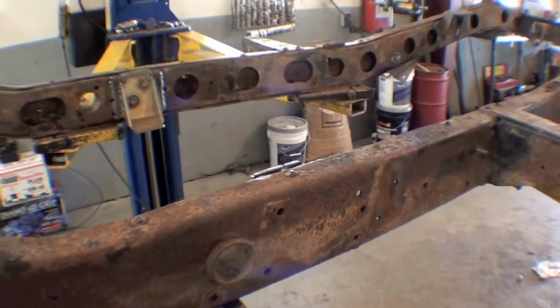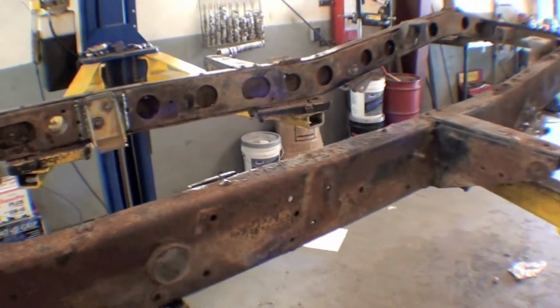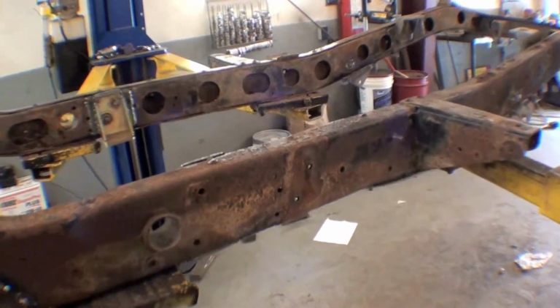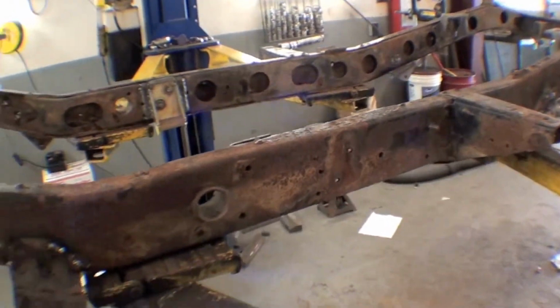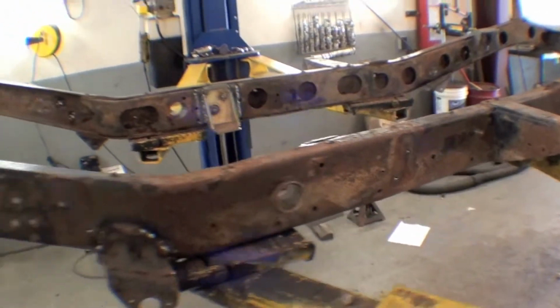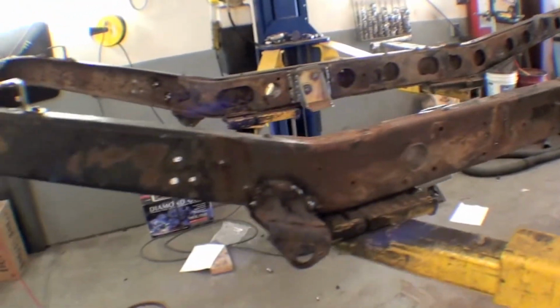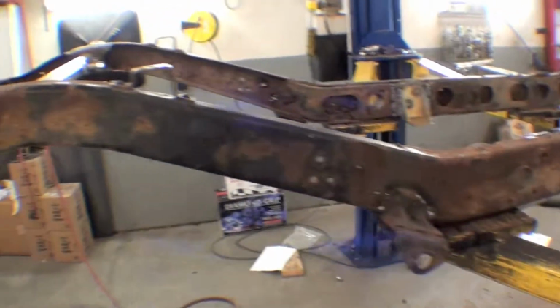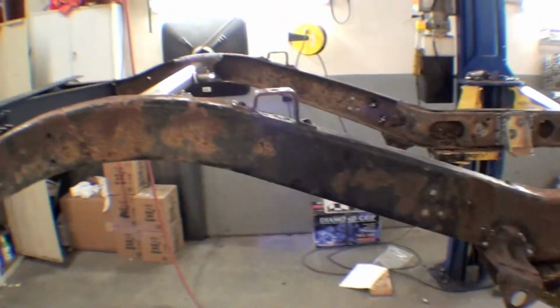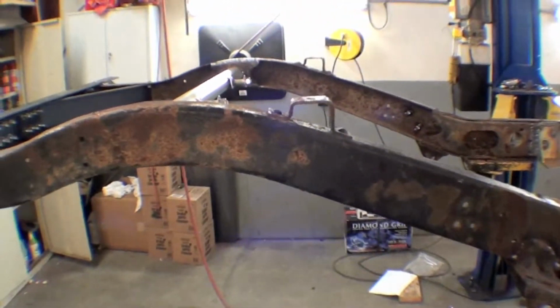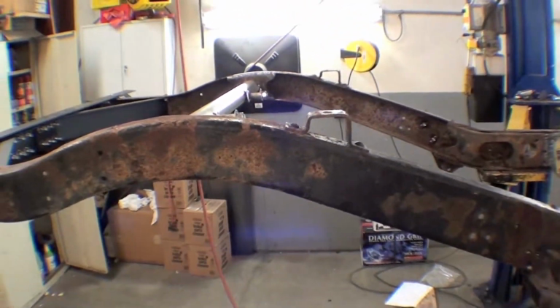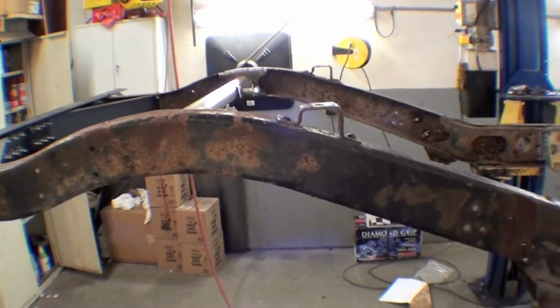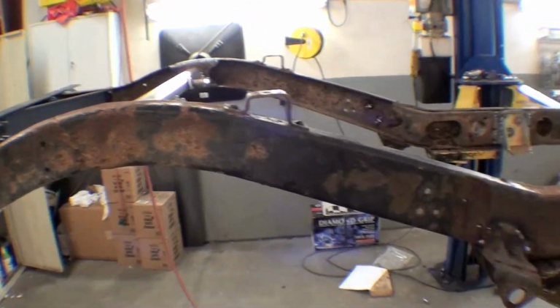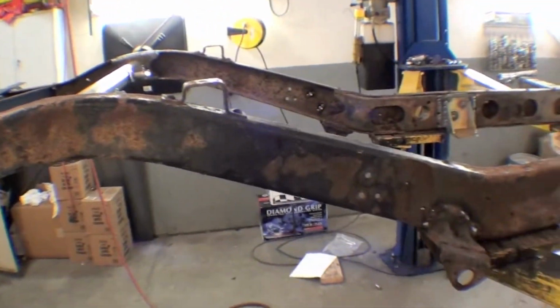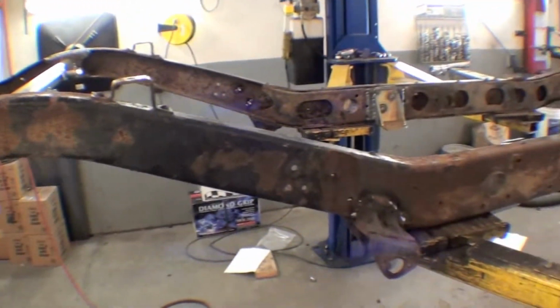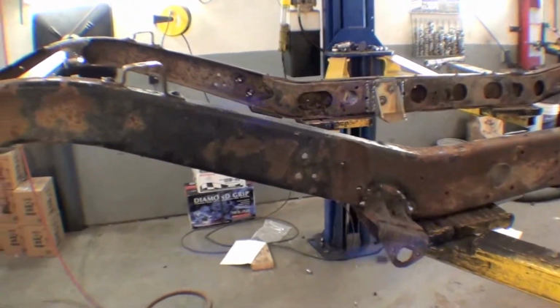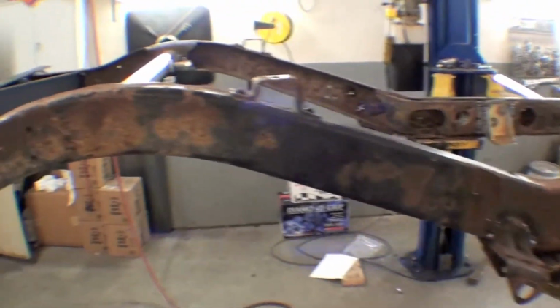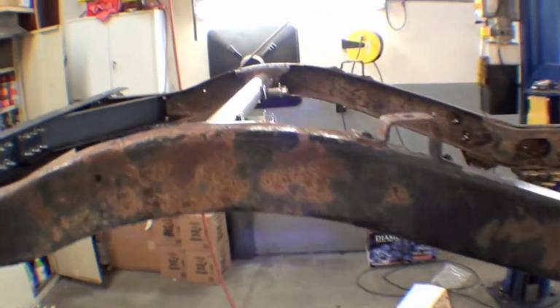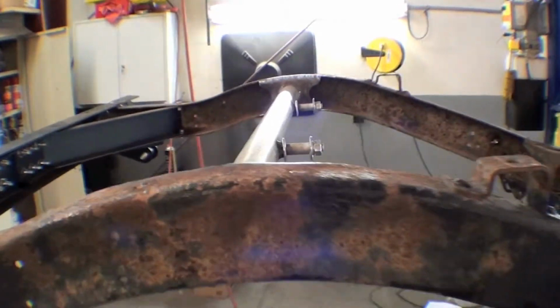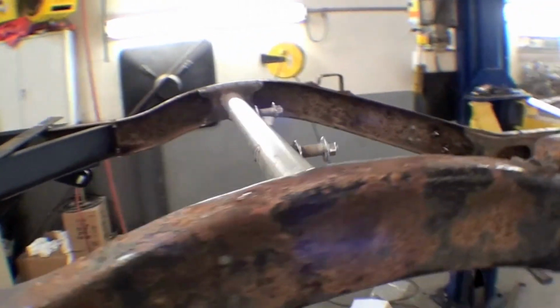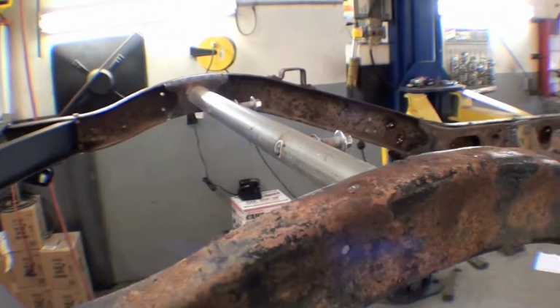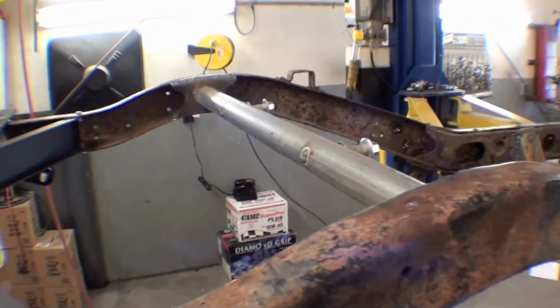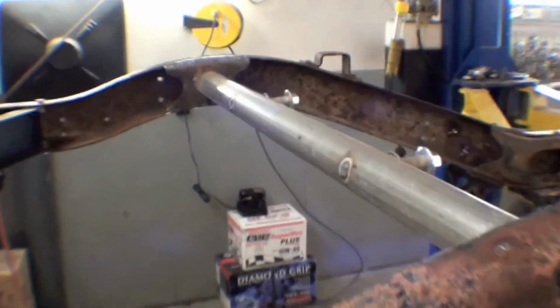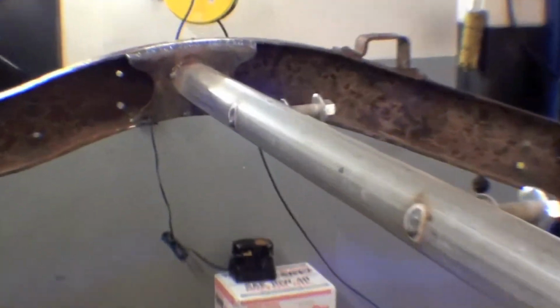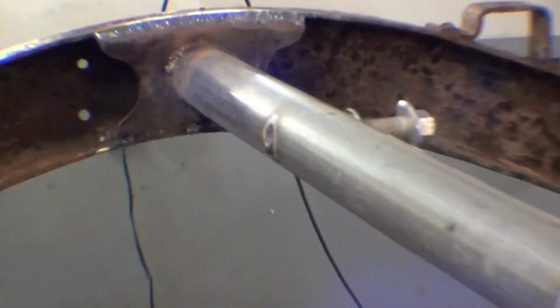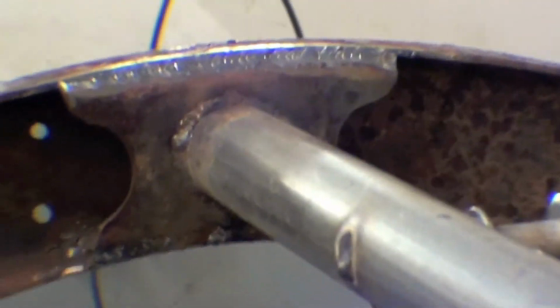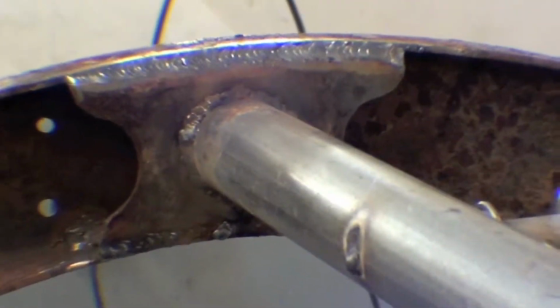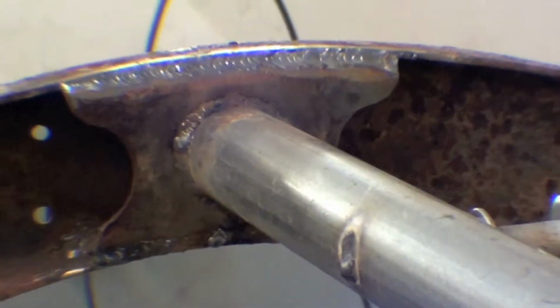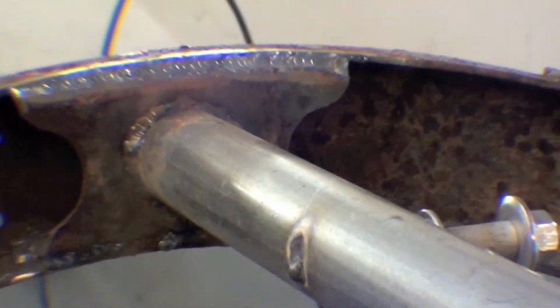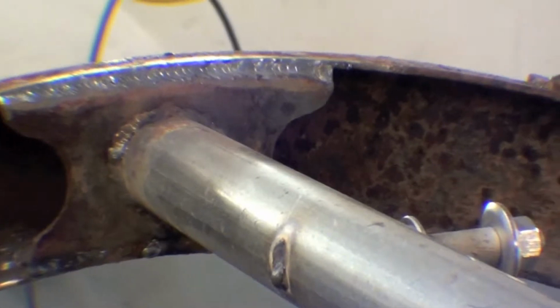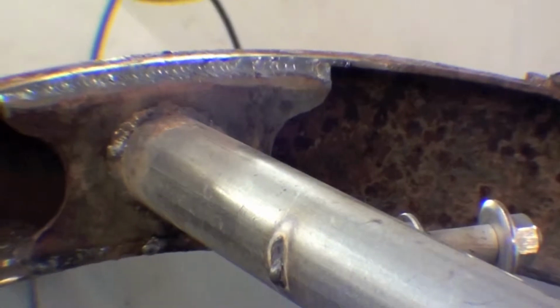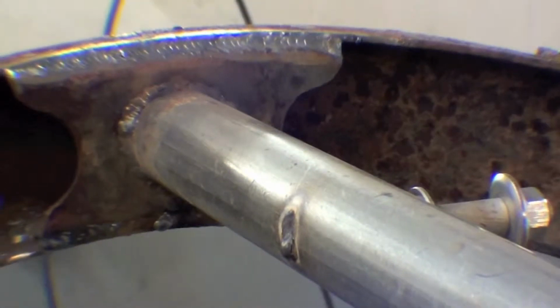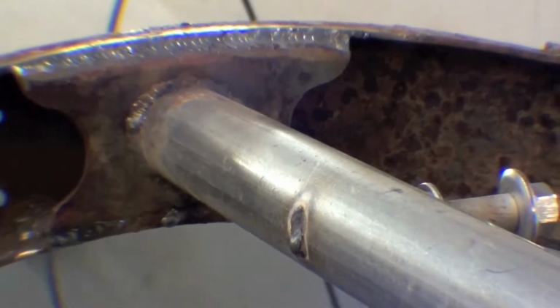The frame is now in fine condition after its restoration and well worth using. There's a nice frame and shock mount tower — you can see the weld there. We've reinforced that bracket that goes to the shock mount tower.